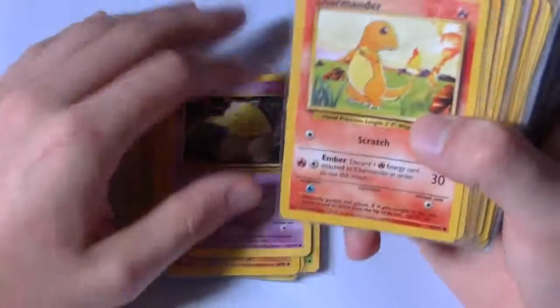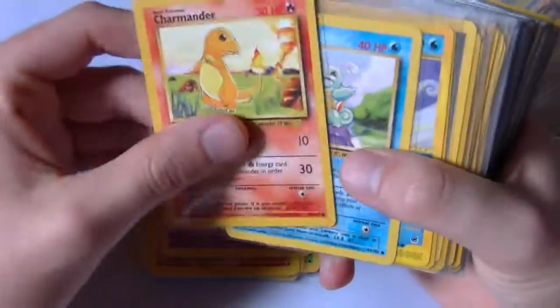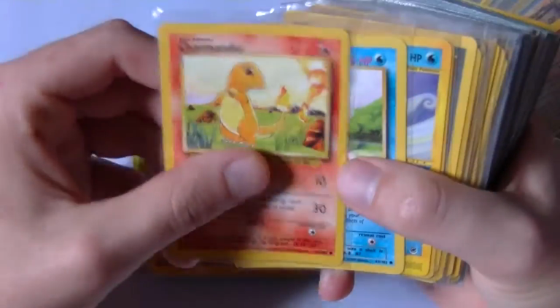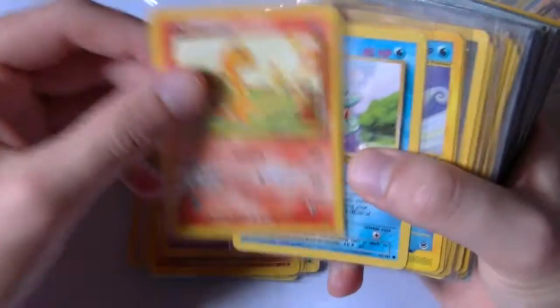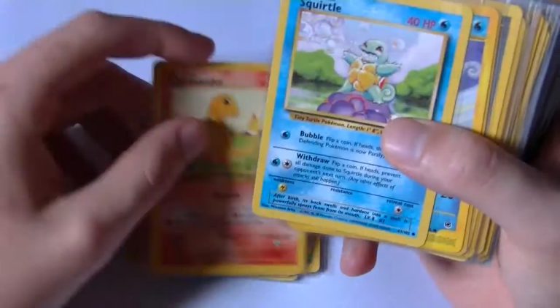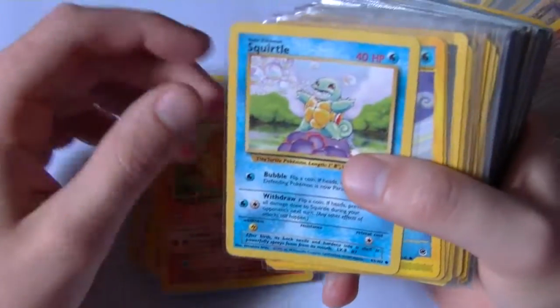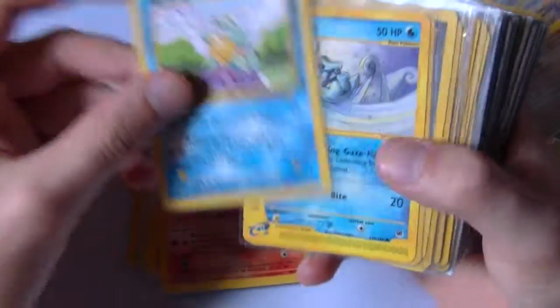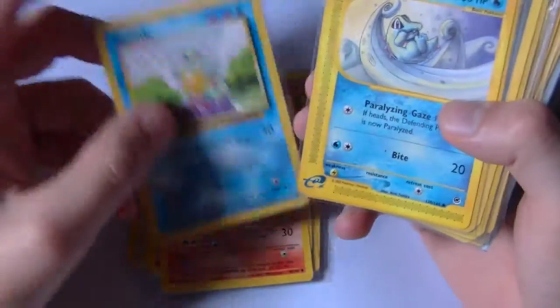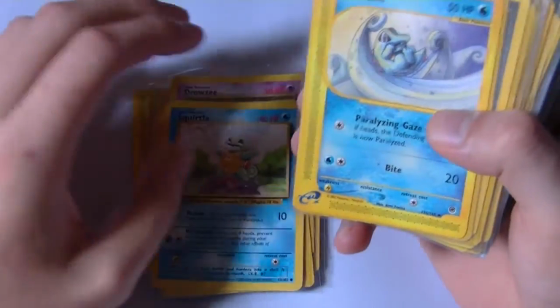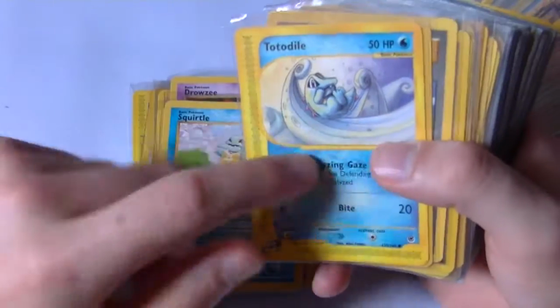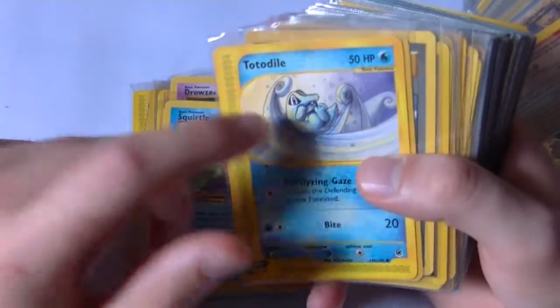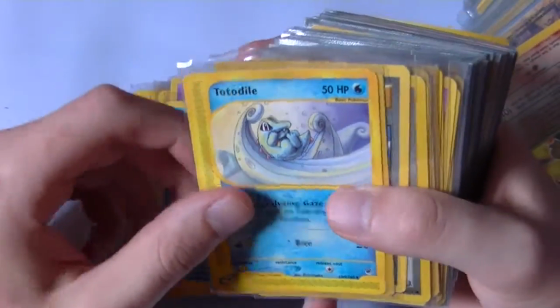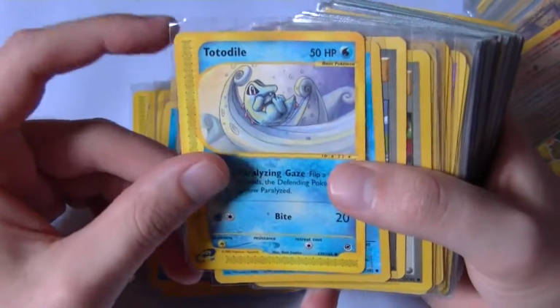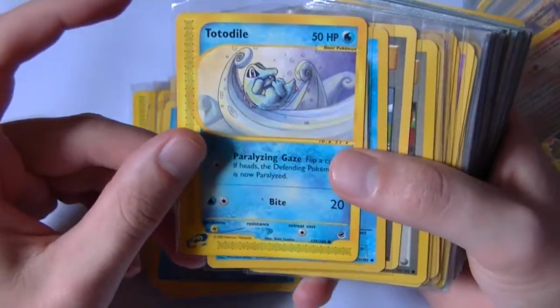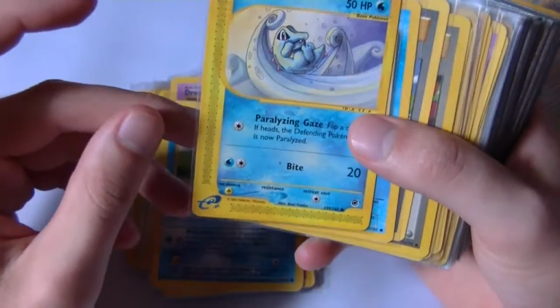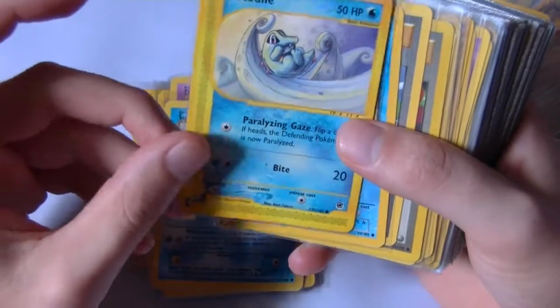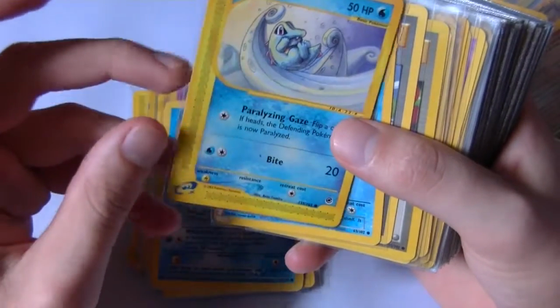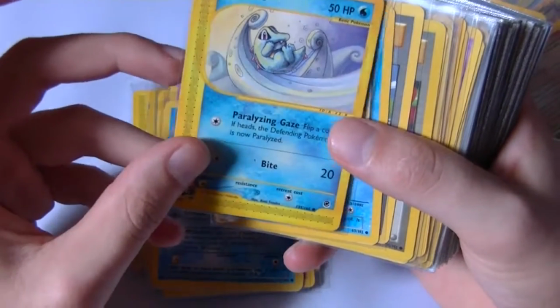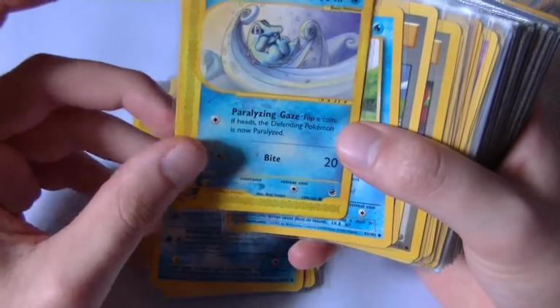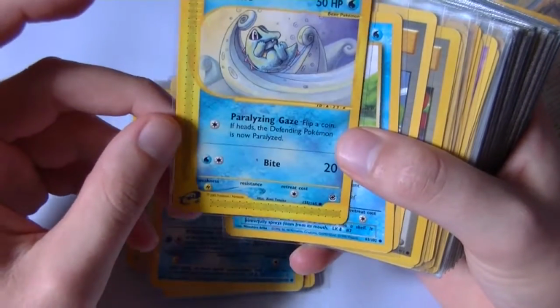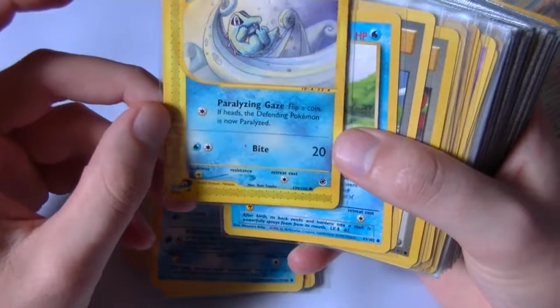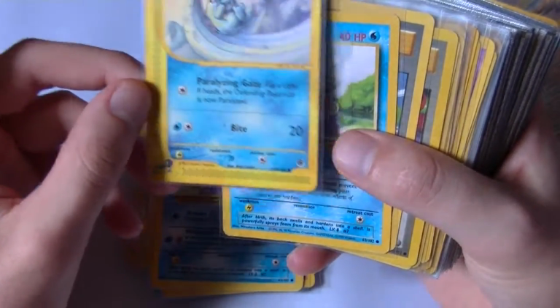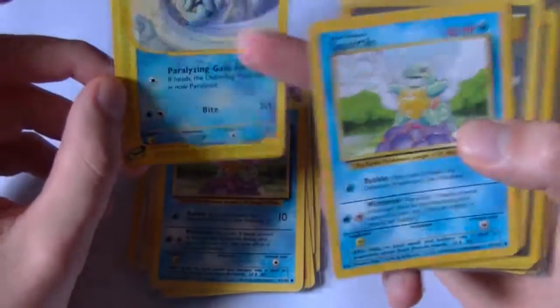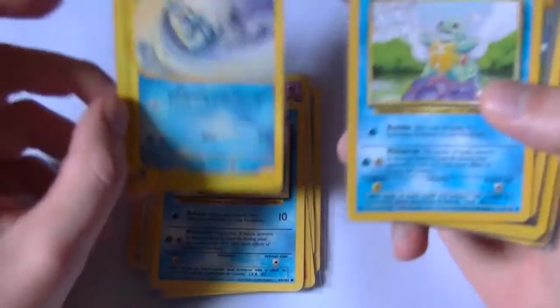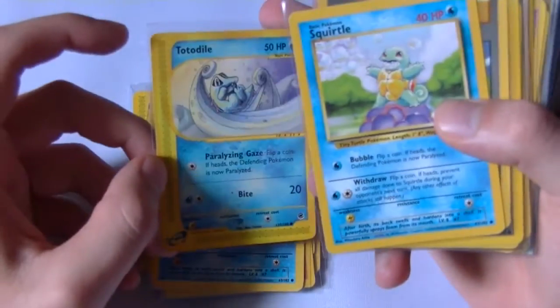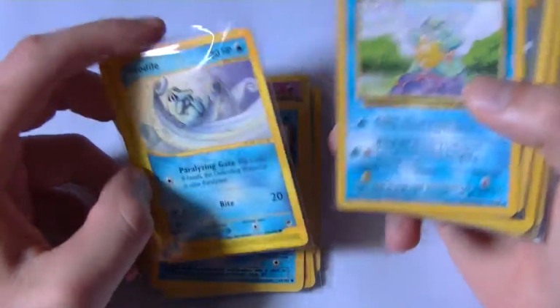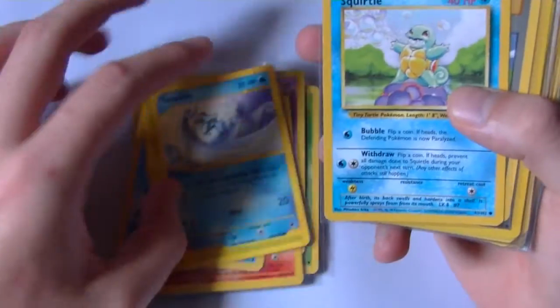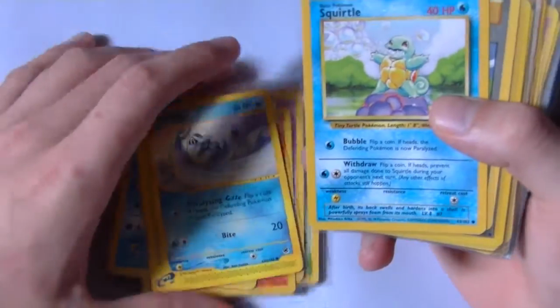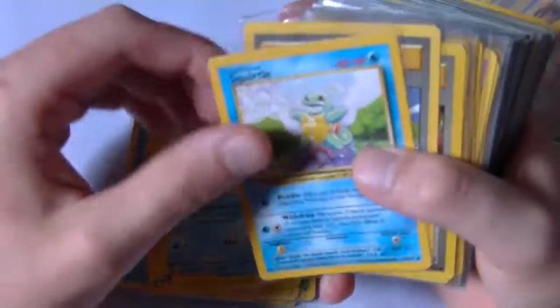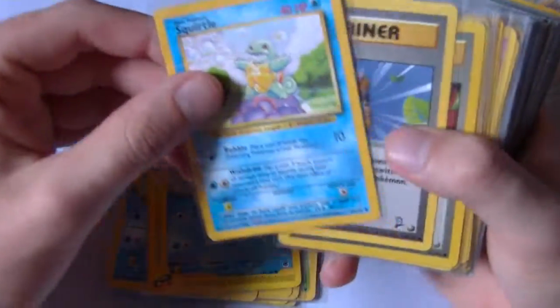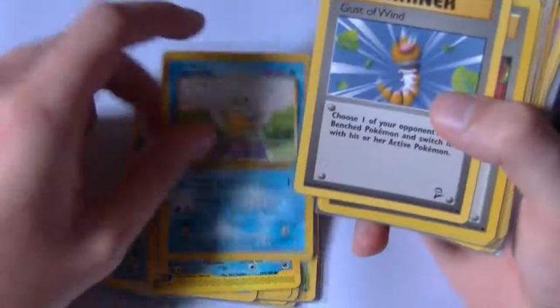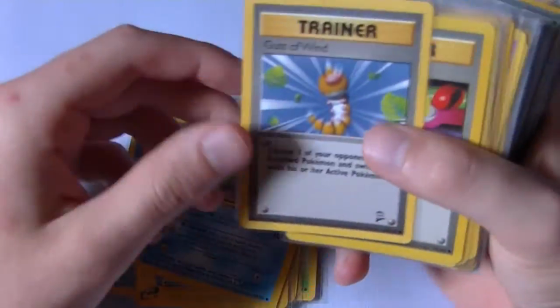There's Charmander, Squirtle, Totodile. This one's actually my favorite — this is my first ever Pokemon that I got when I was a kid. Totodile's my homie. There's another Squirtle.